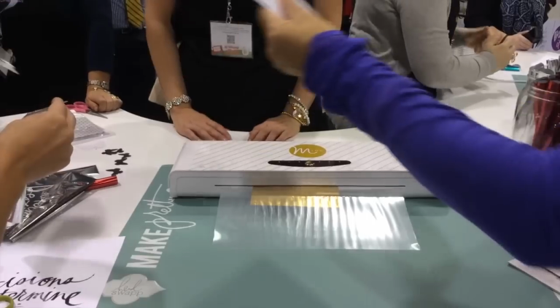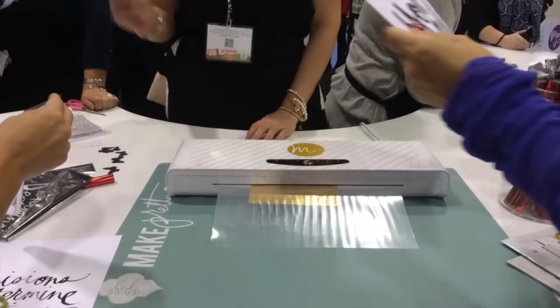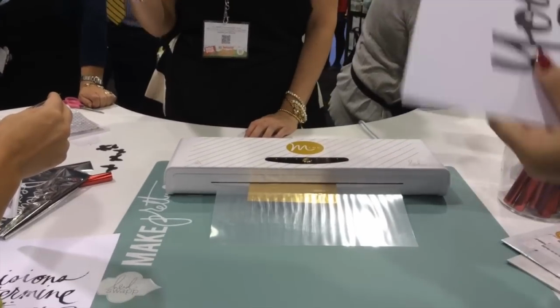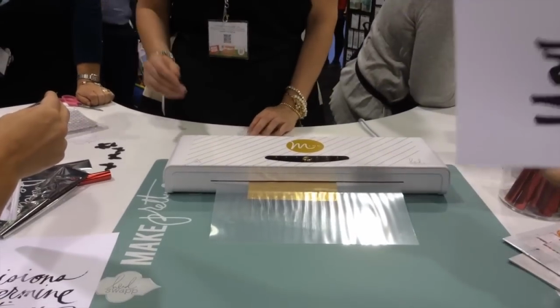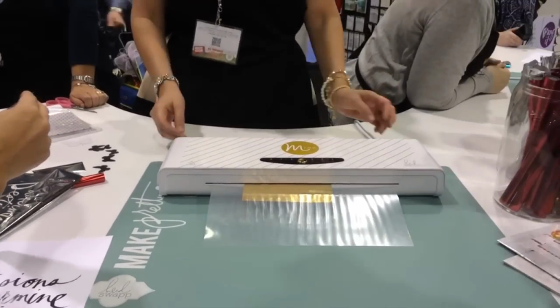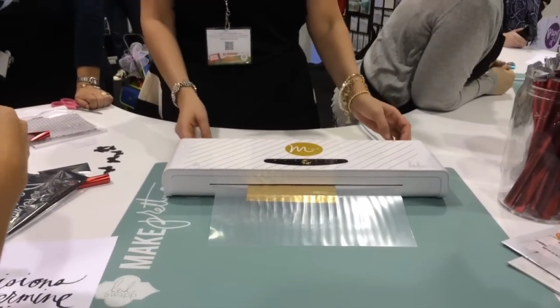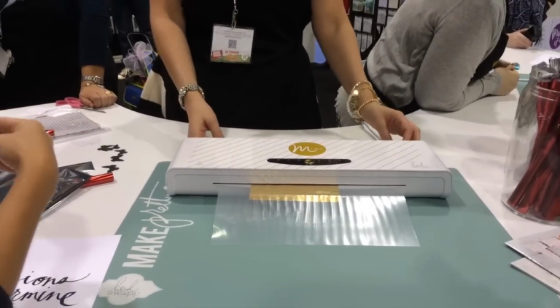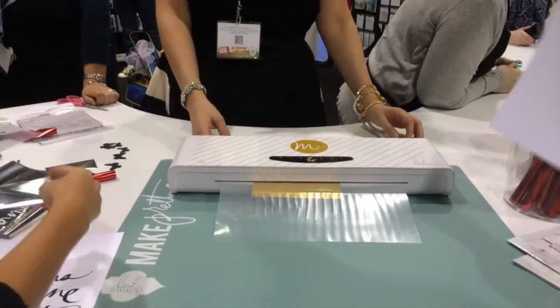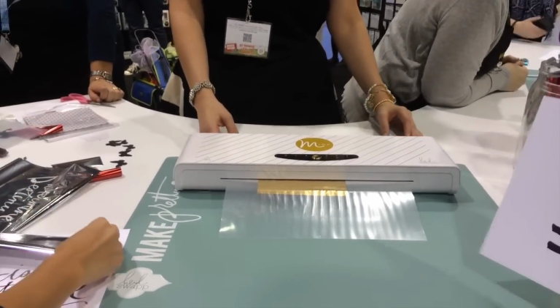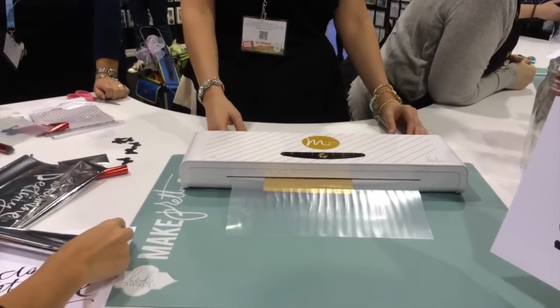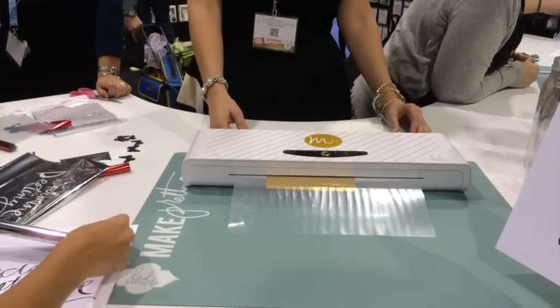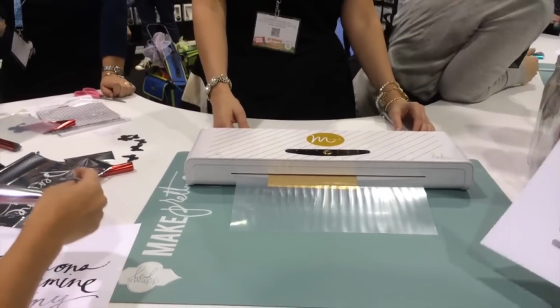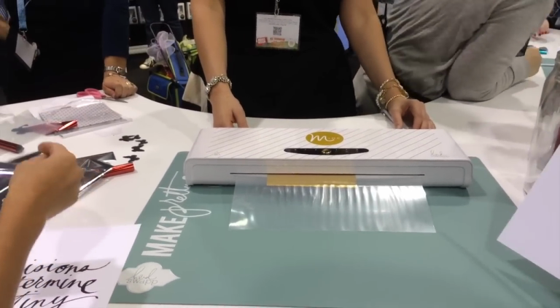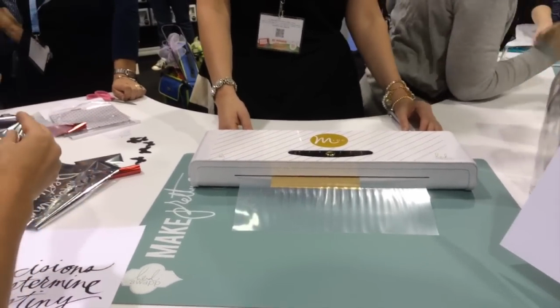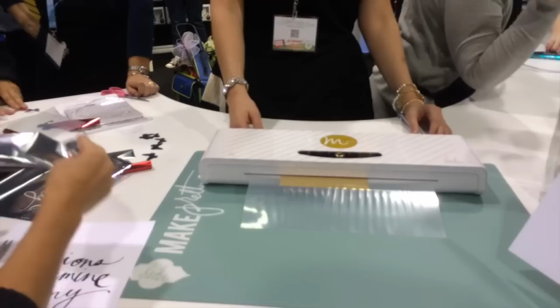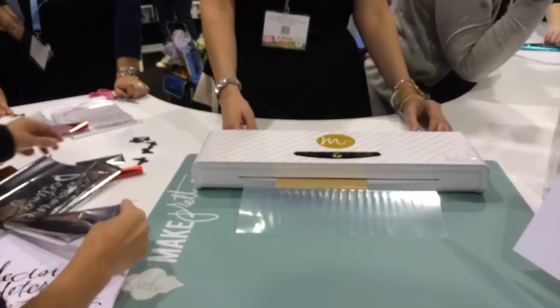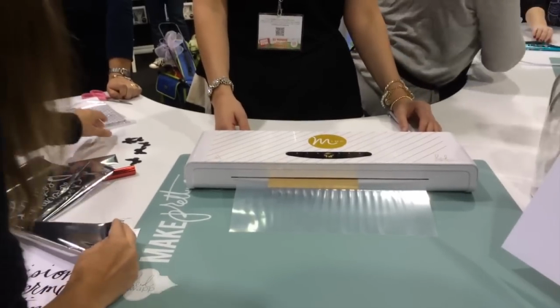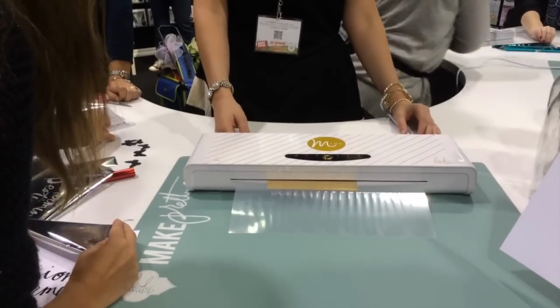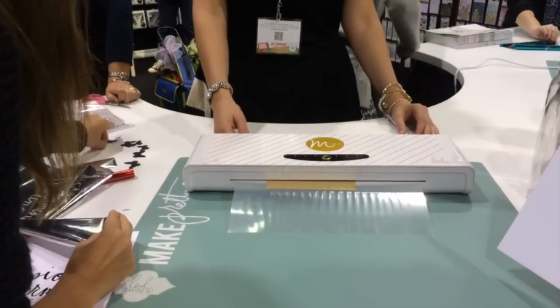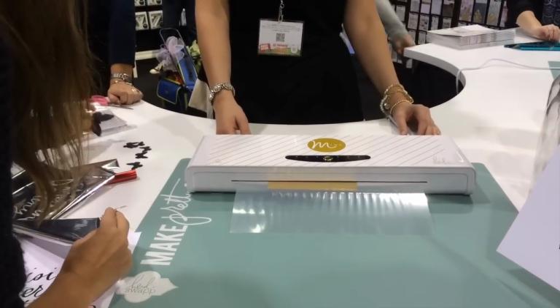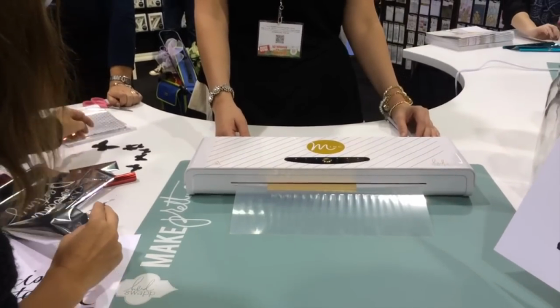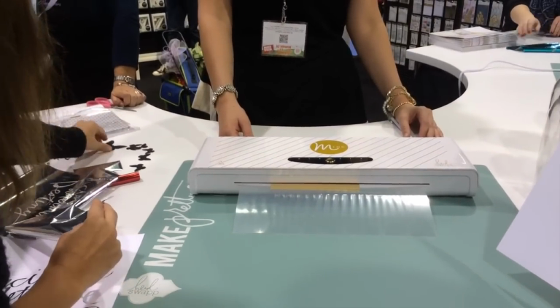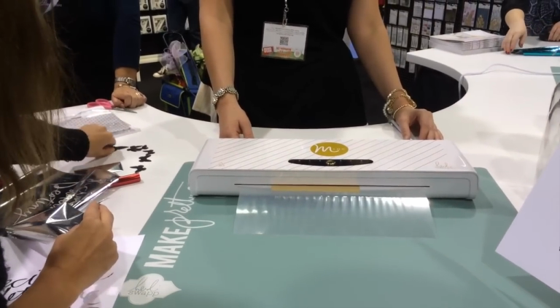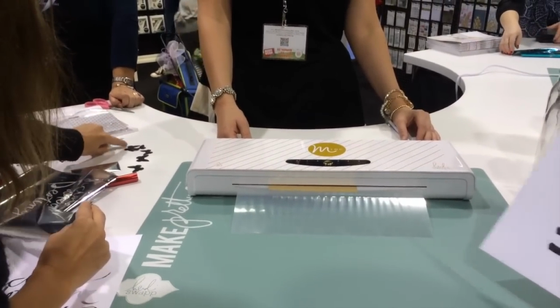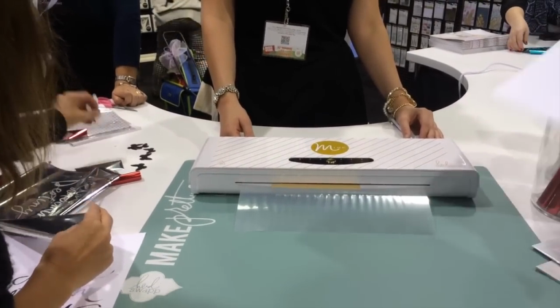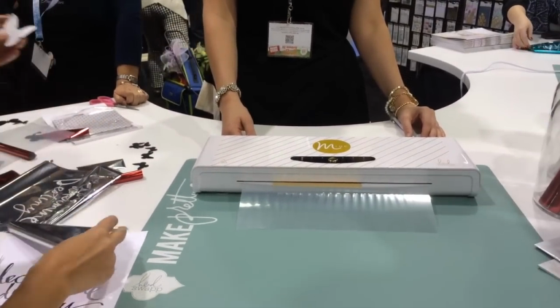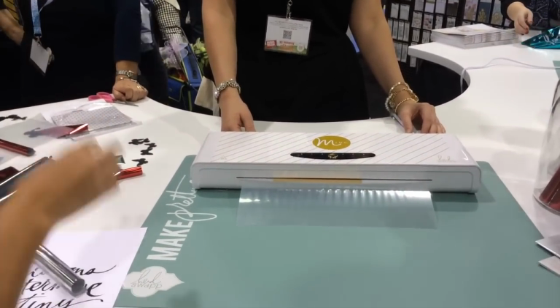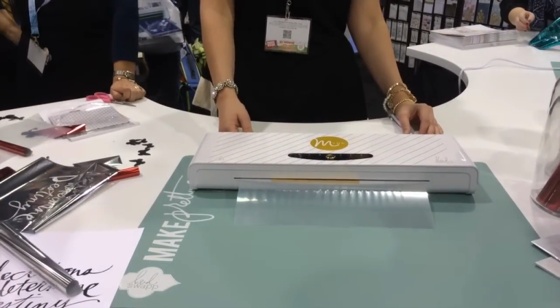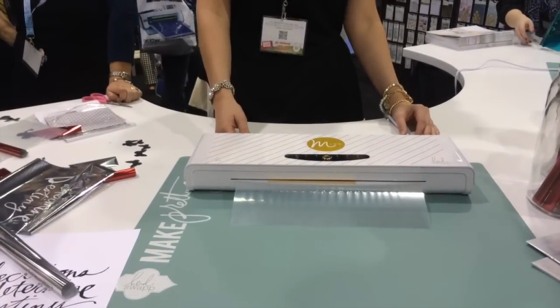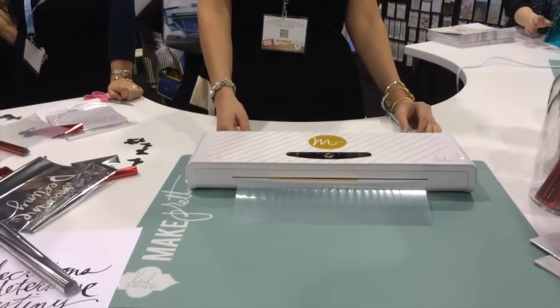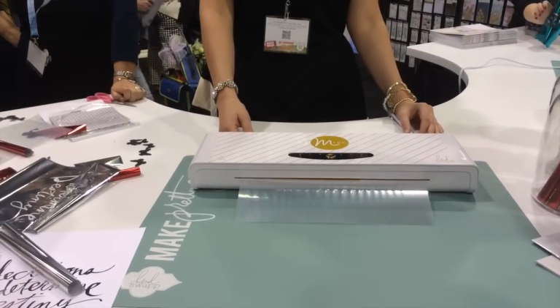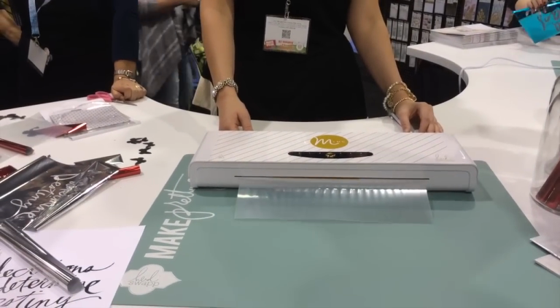As we showed you at the beginning, they have a number of pre-printed products that use their designs and are ready to go. So you don't necessarily have to print them out yourself.